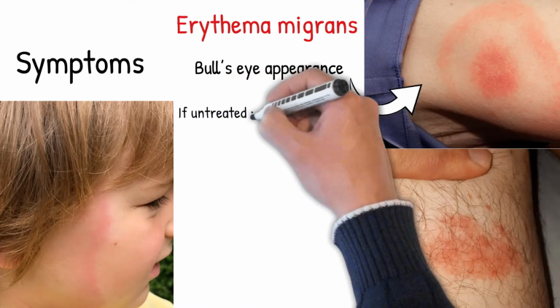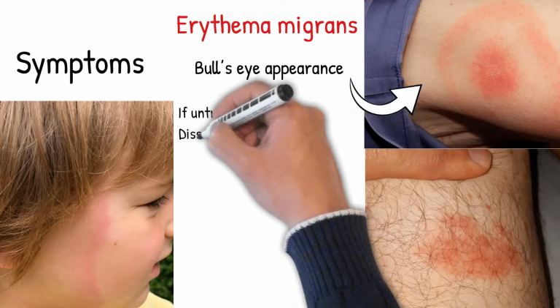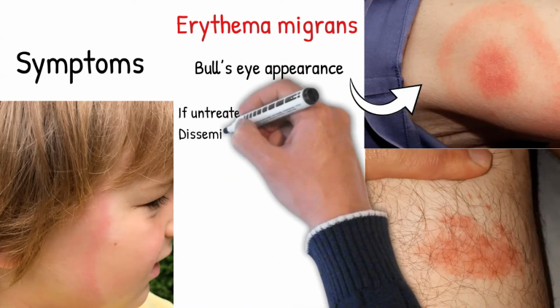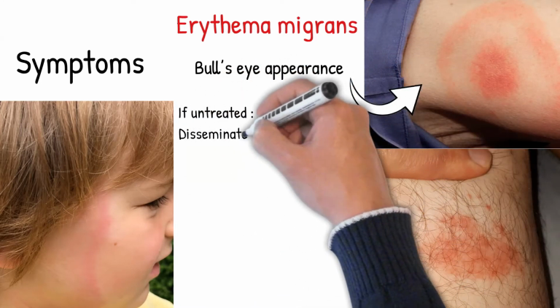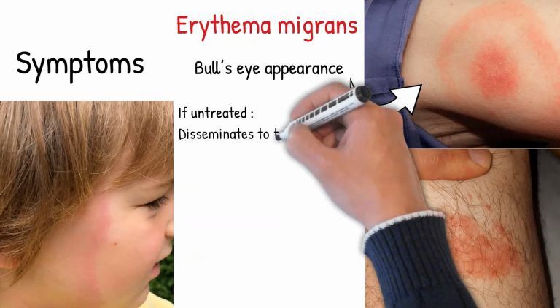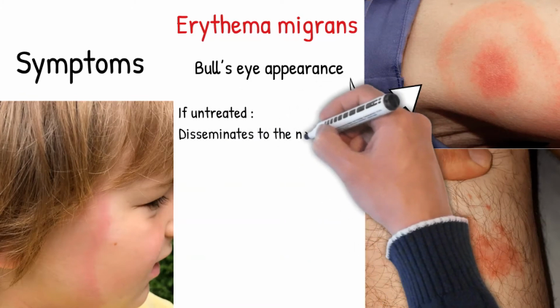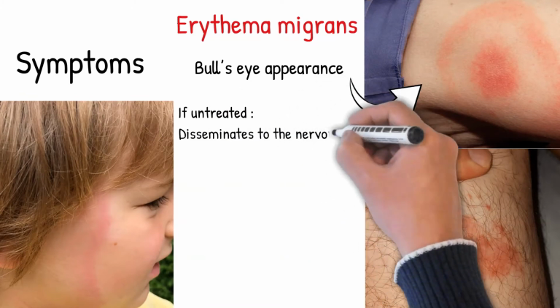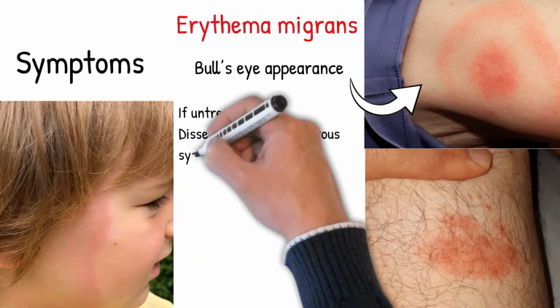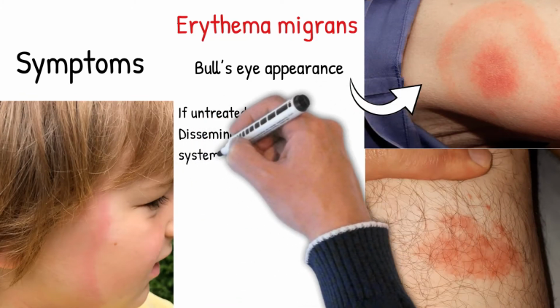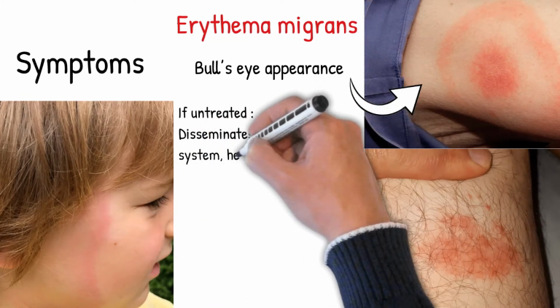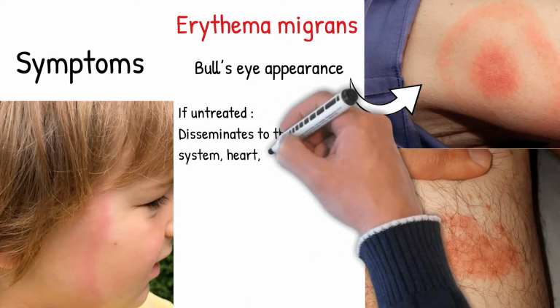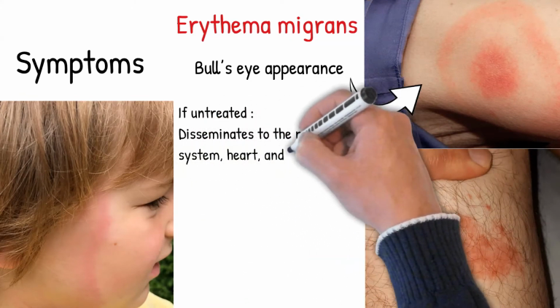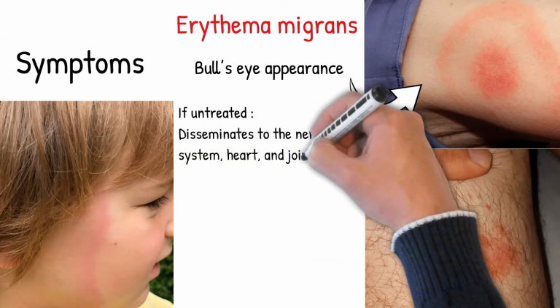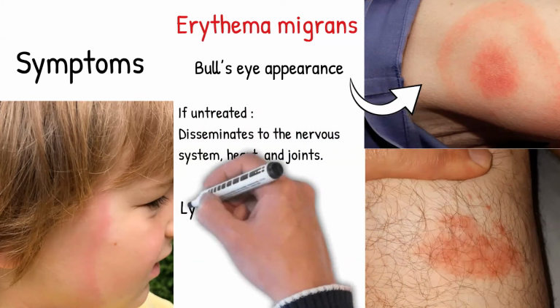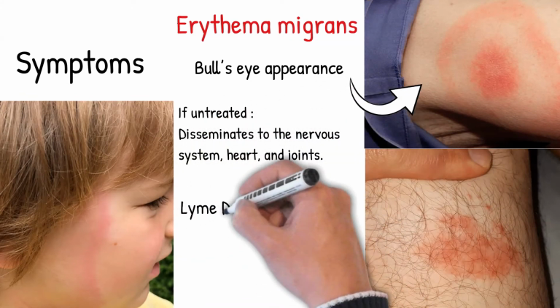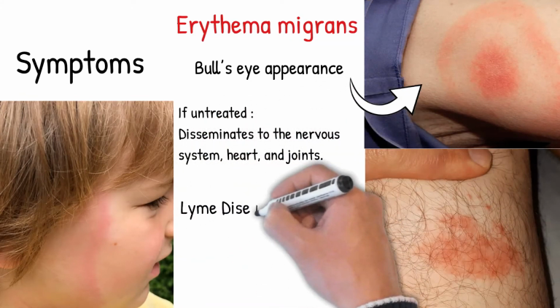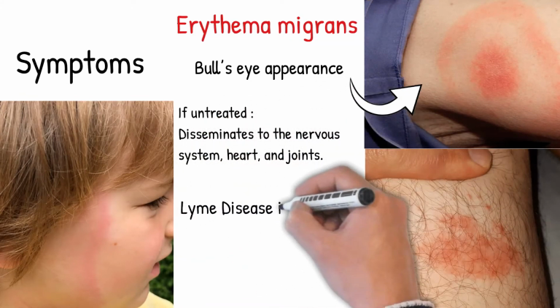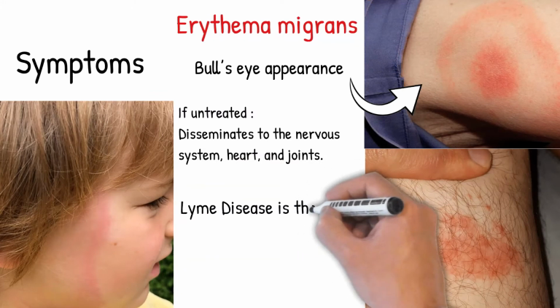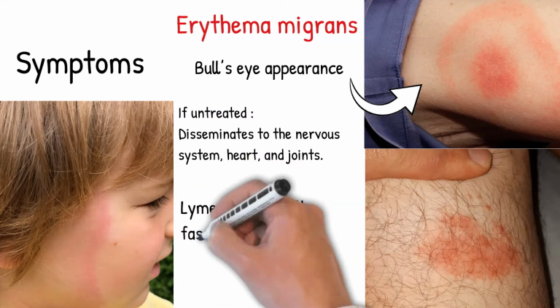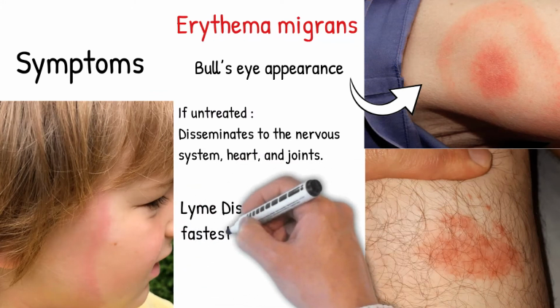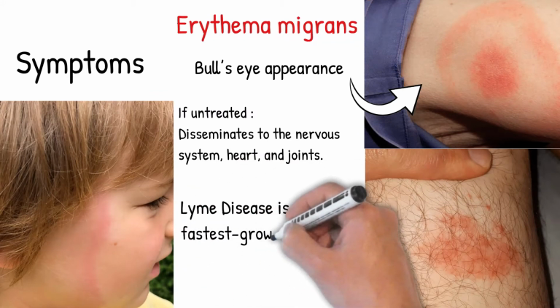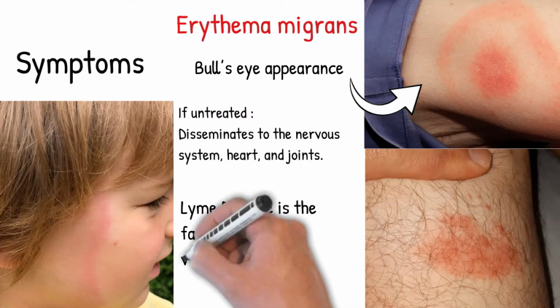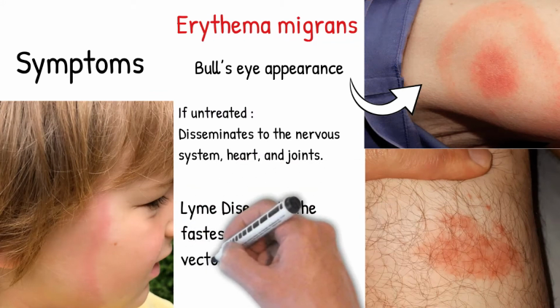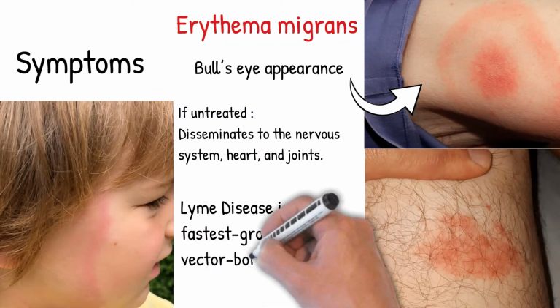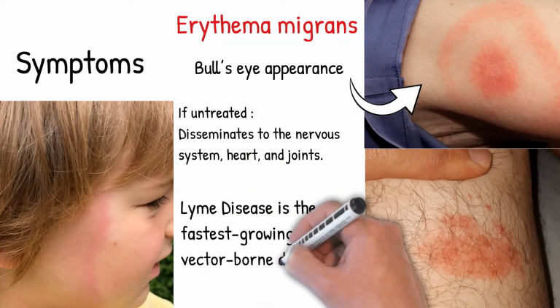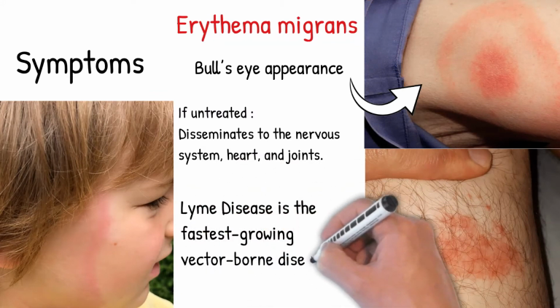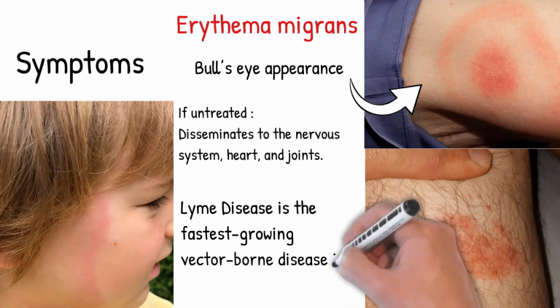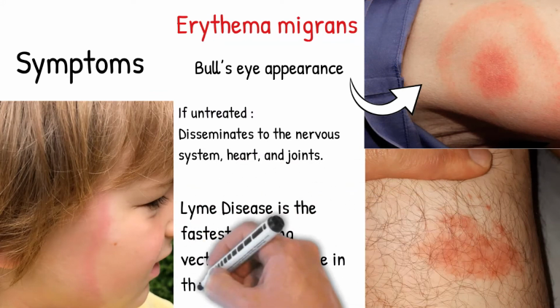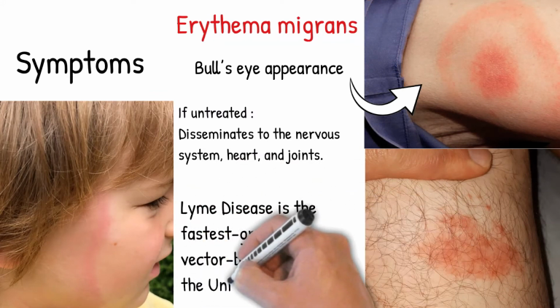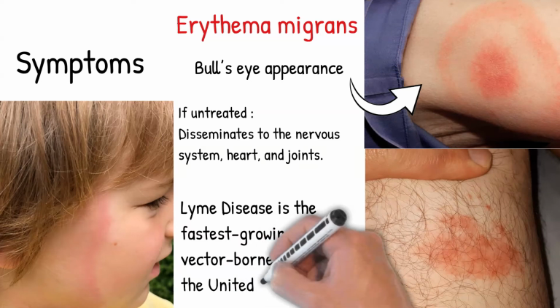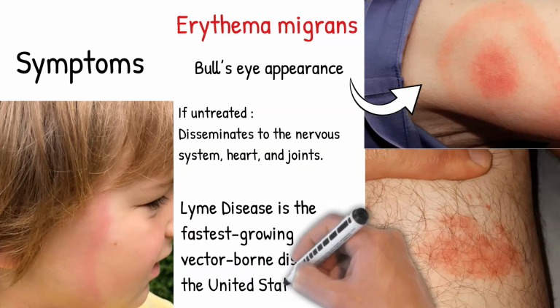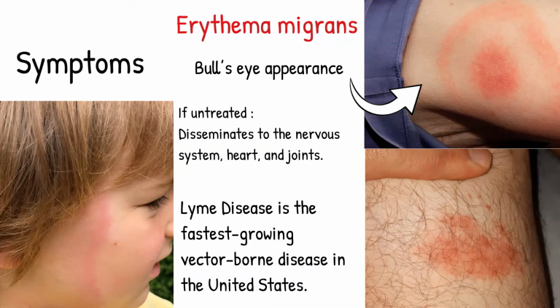However, if the infection is left untreated, it disseminates to the nervous system, heart, and joints. Different ticks produce the disease in North America, Europe, and Asia. Lyme disease is the fastest-growing vector-borne disease in the United States.